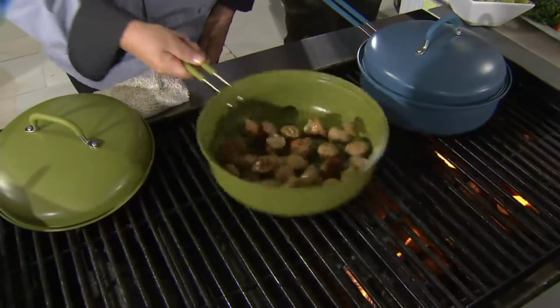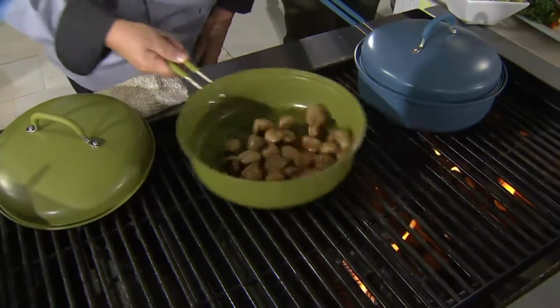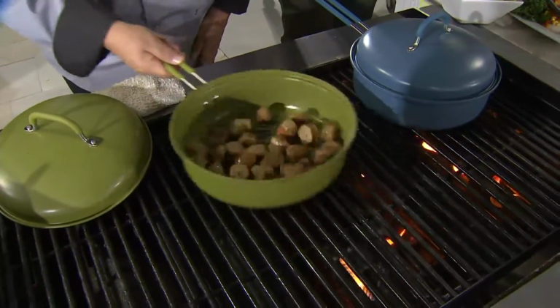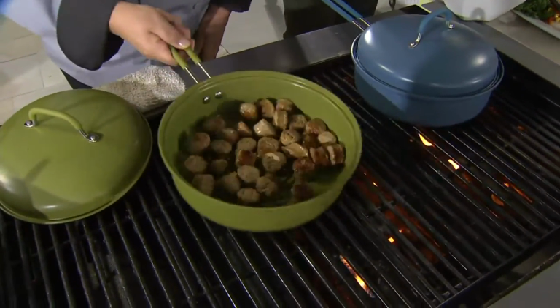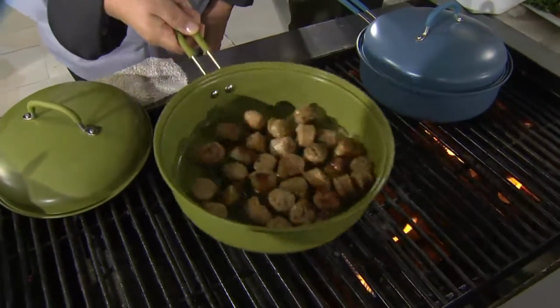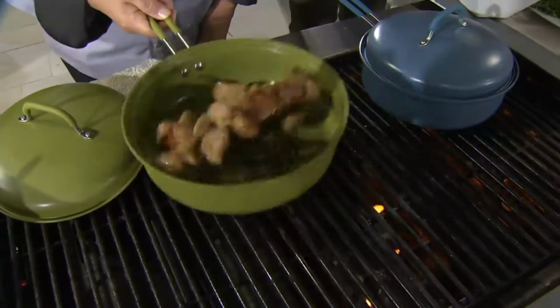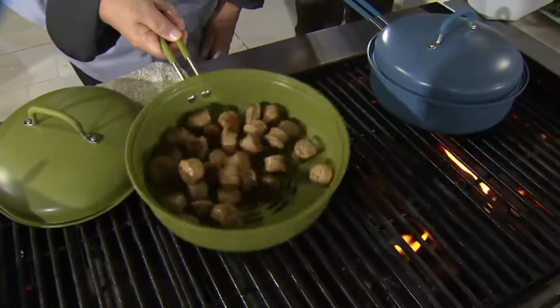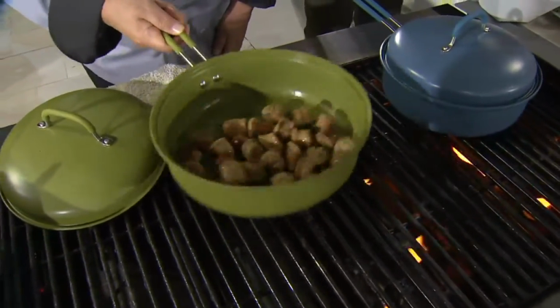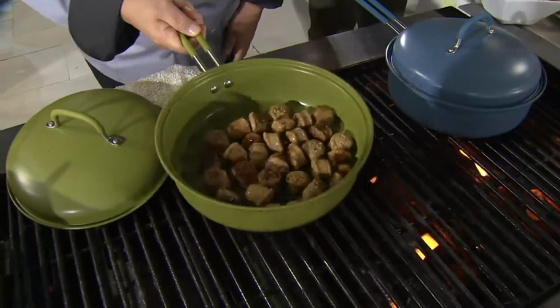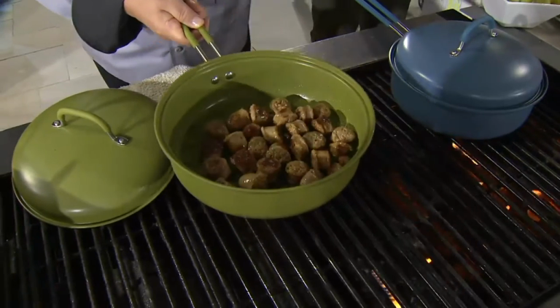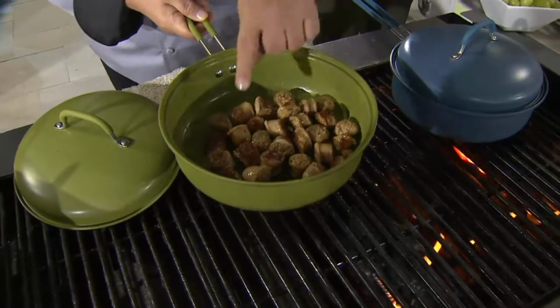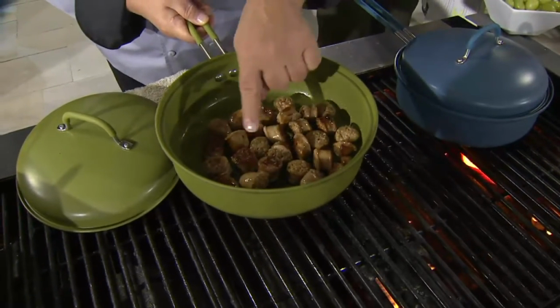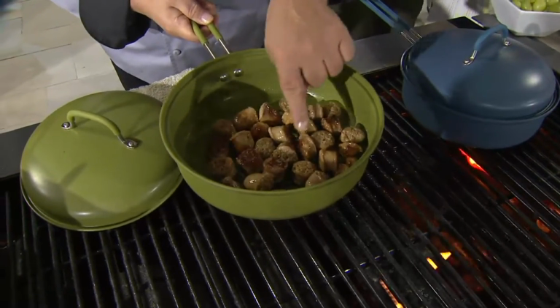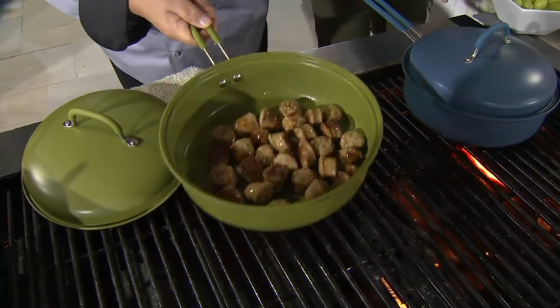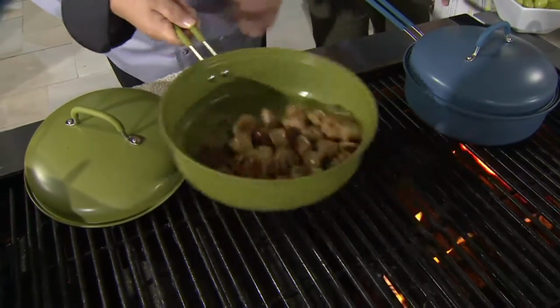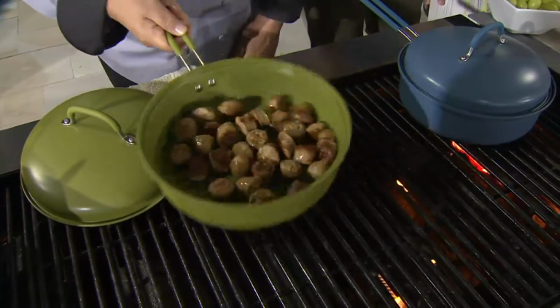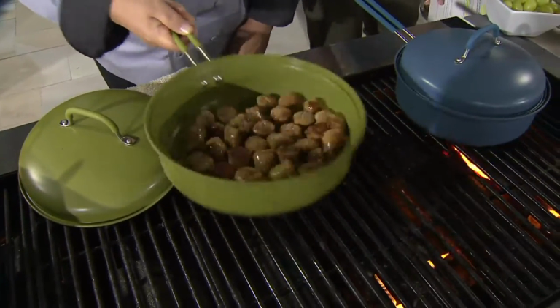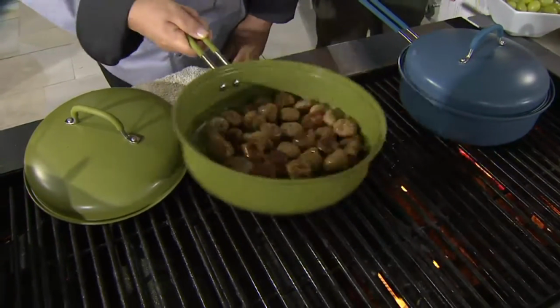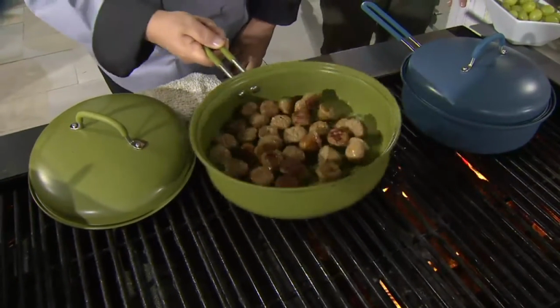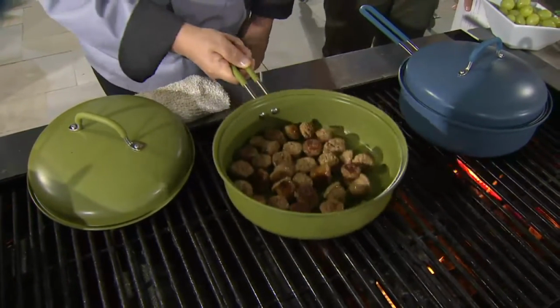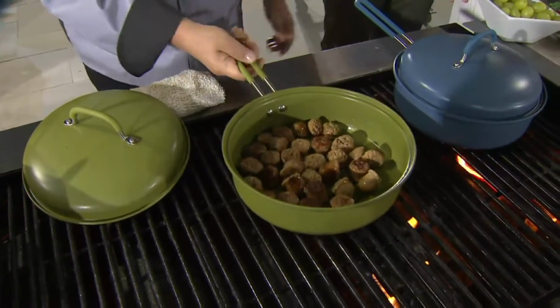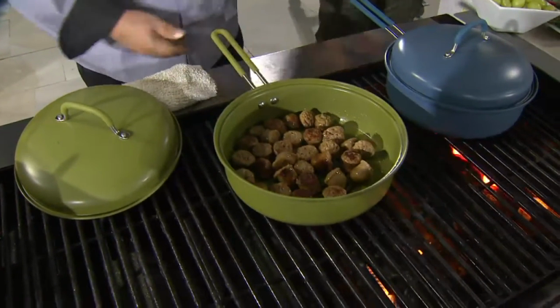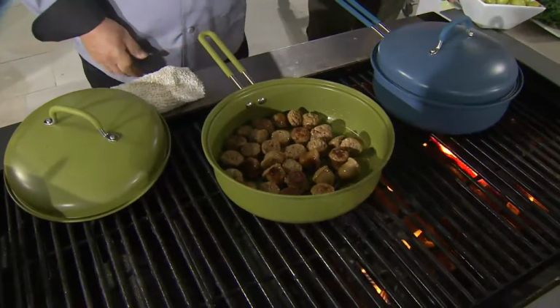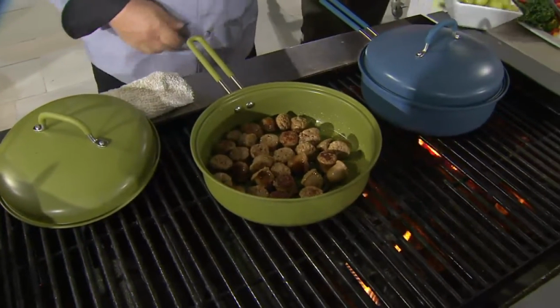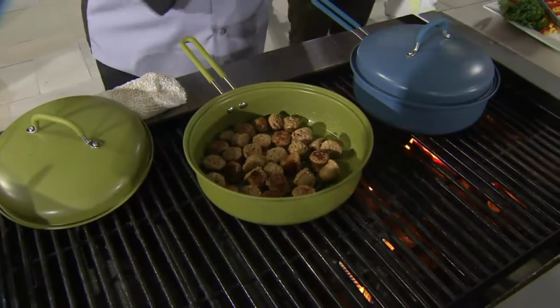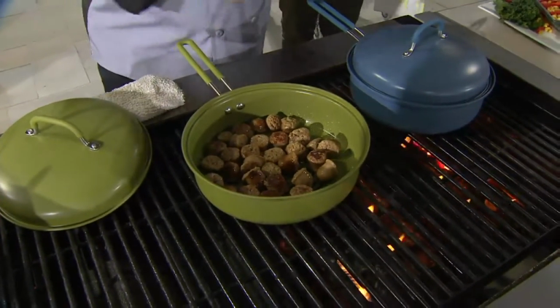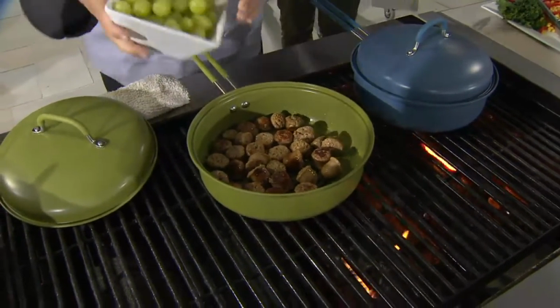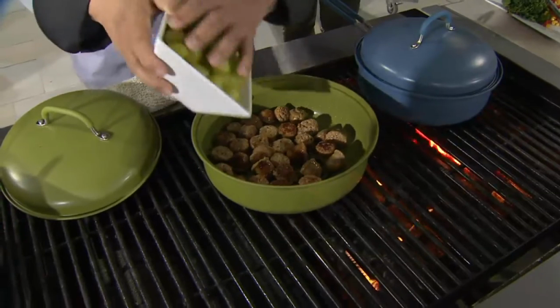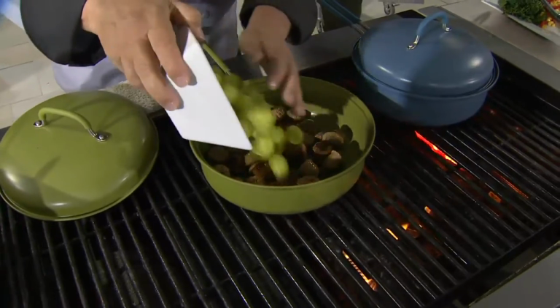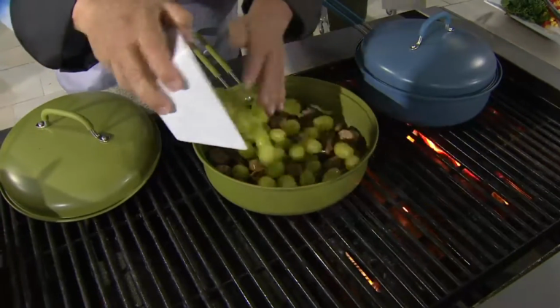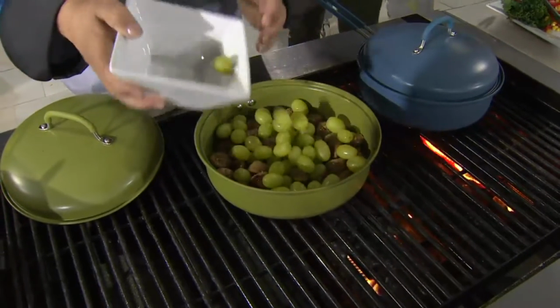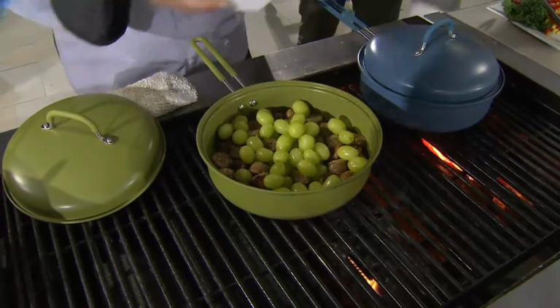Look at these perfectly brown sausages — you're getting all of the grill flavor locked in here. That's correct. This is item K42379.